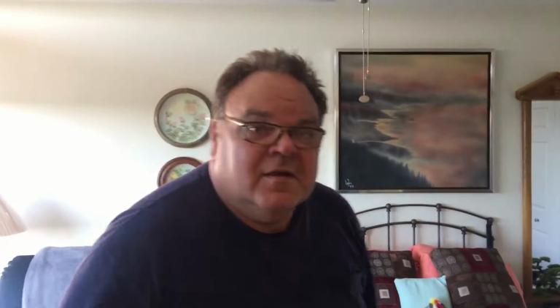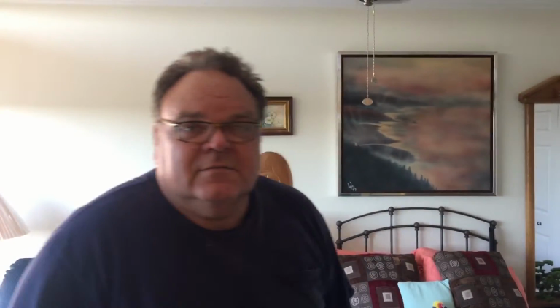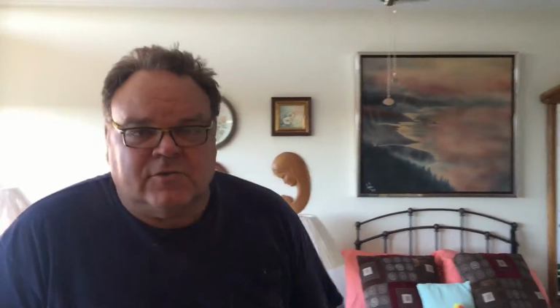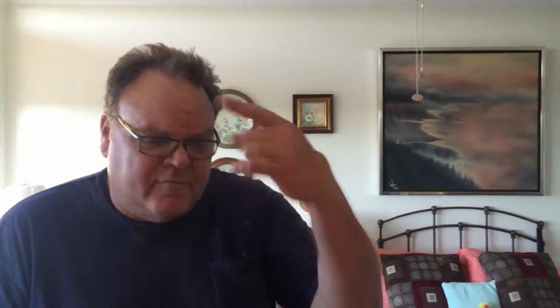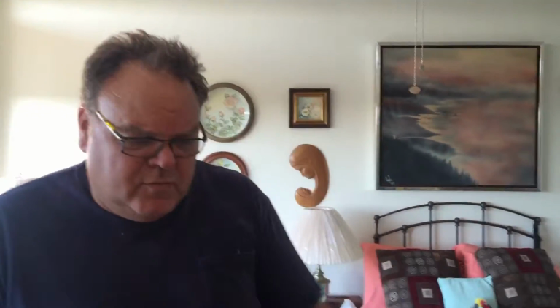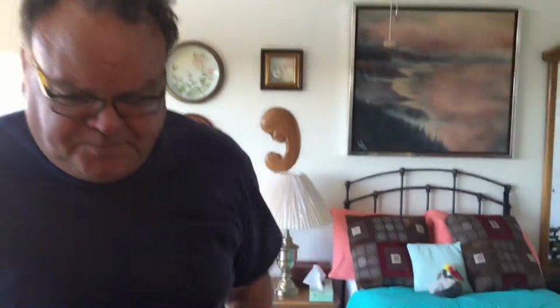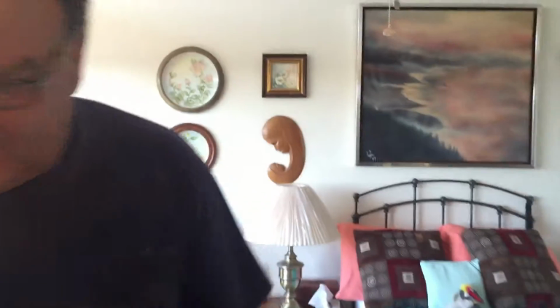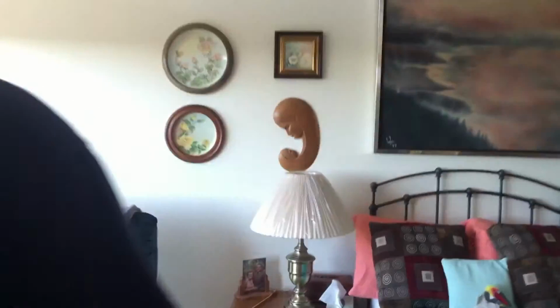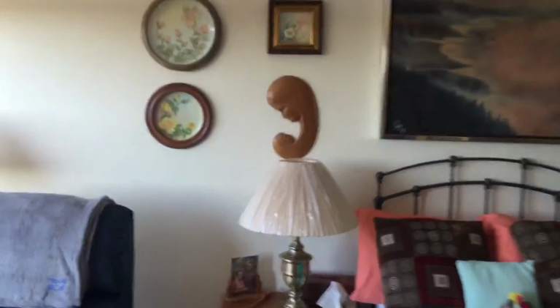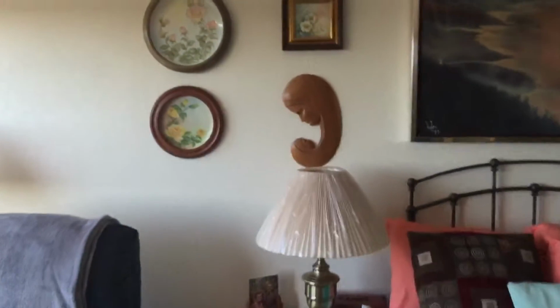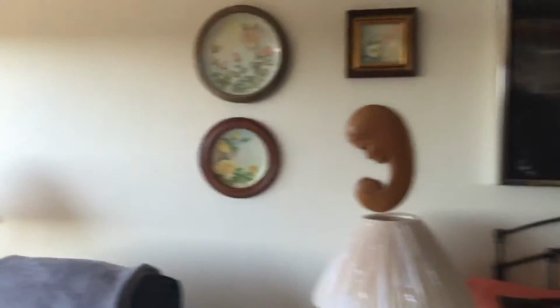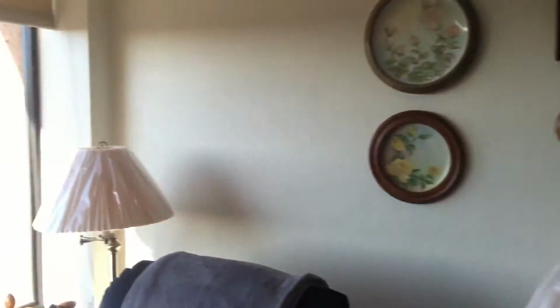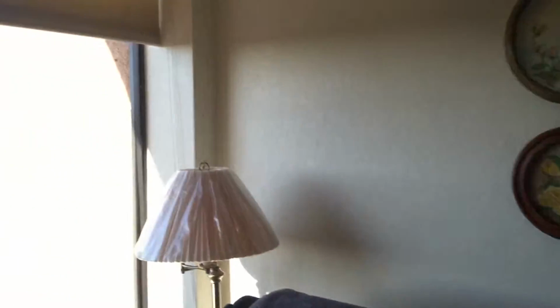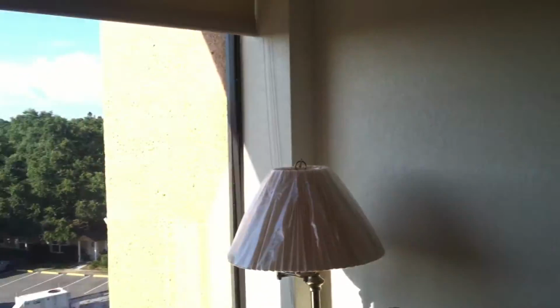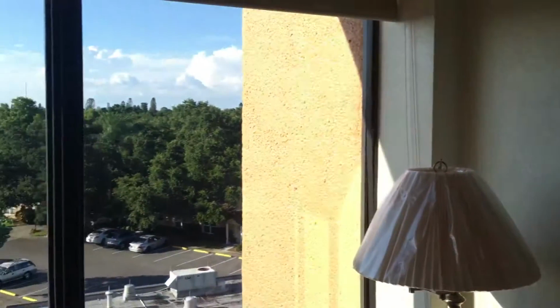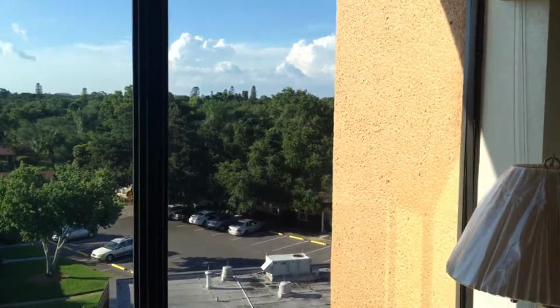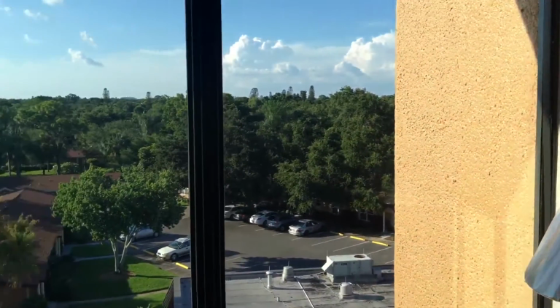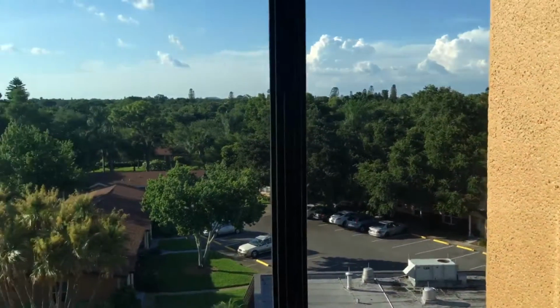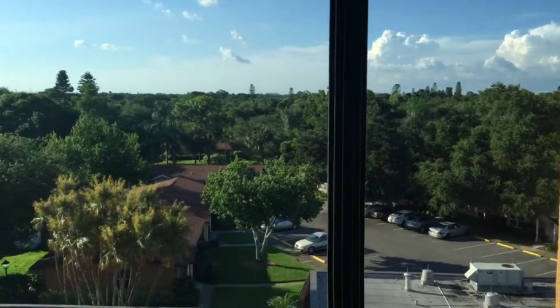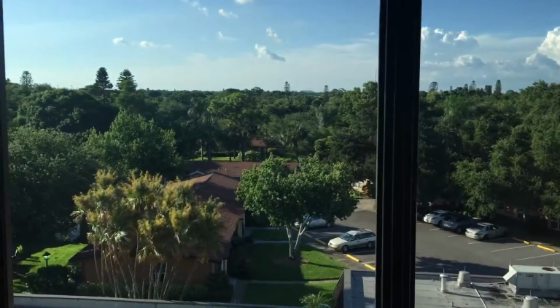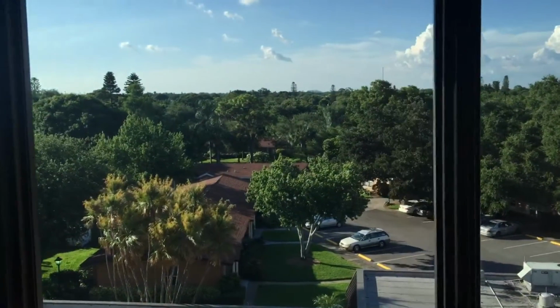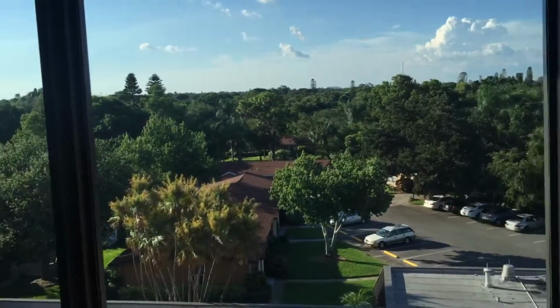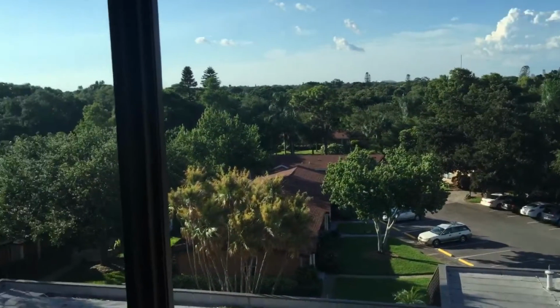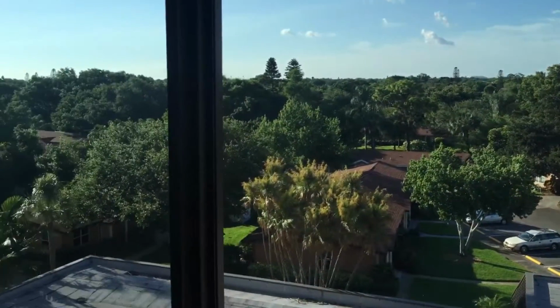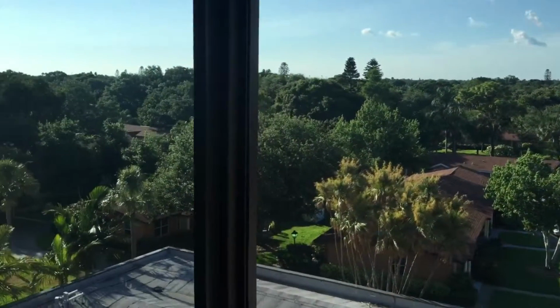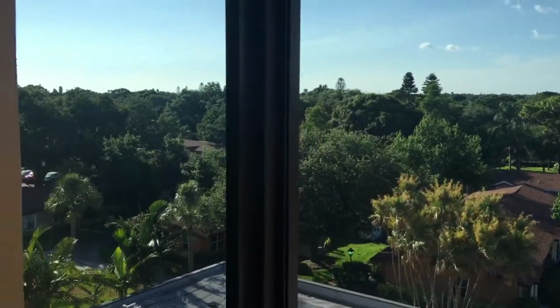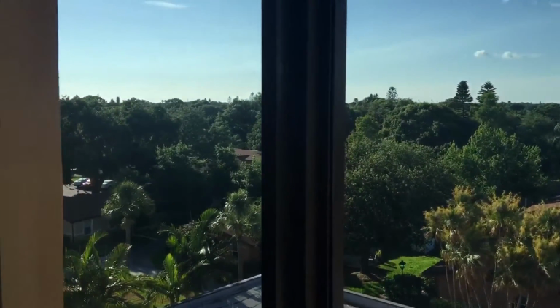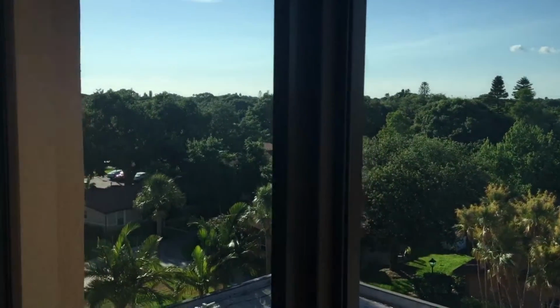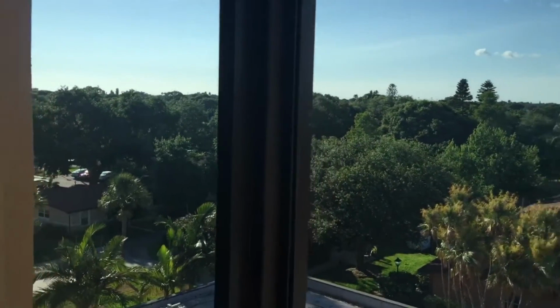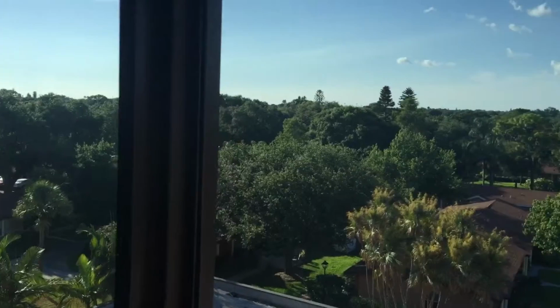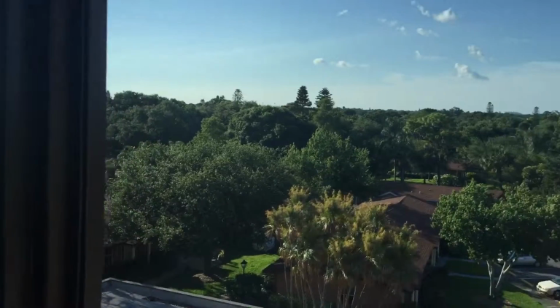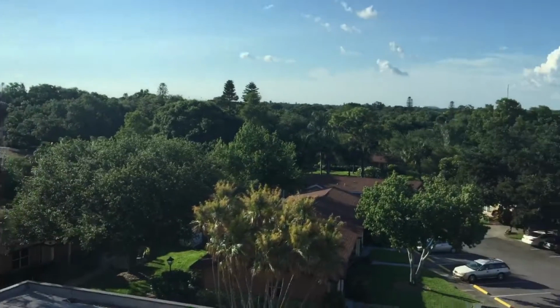Ta-da! Show them the view. It's nice and pretty out here.